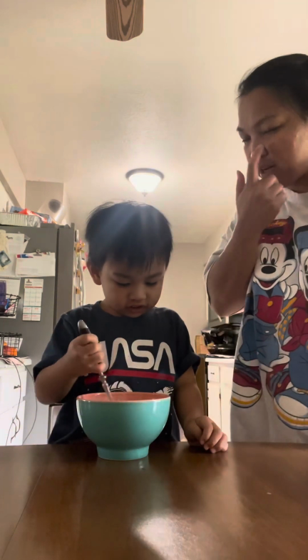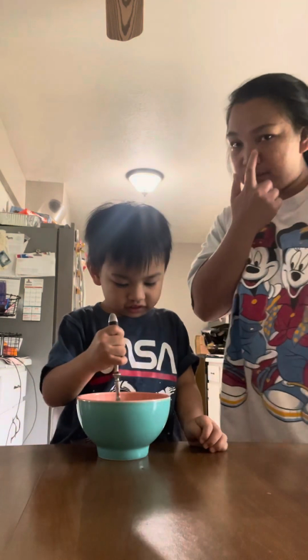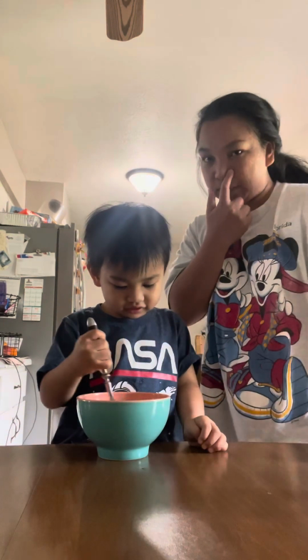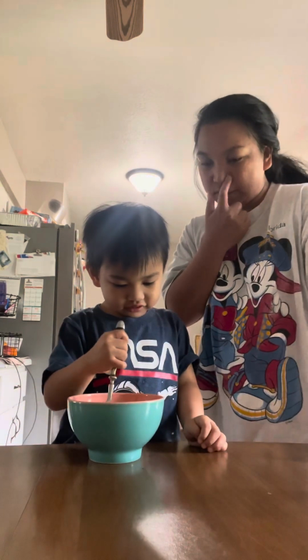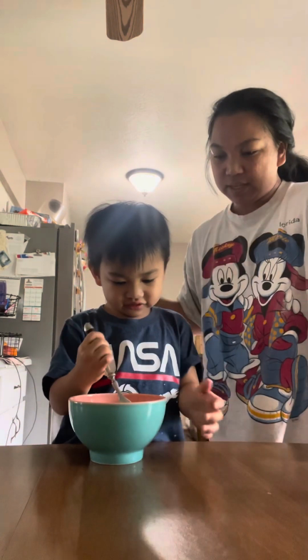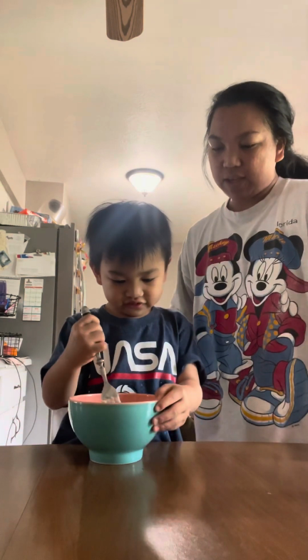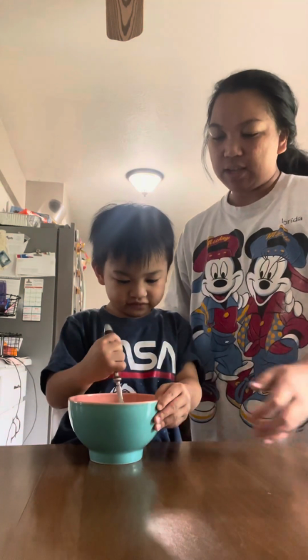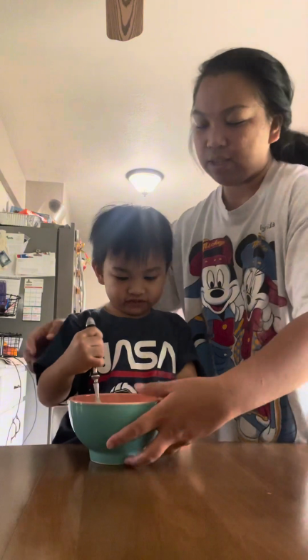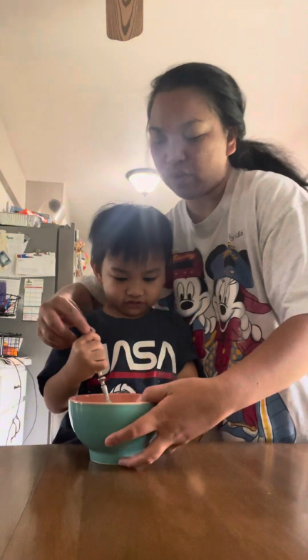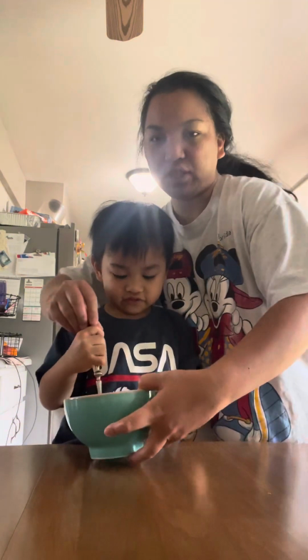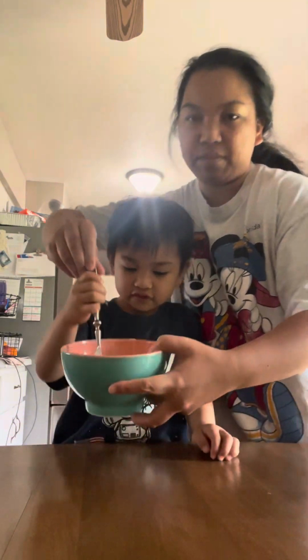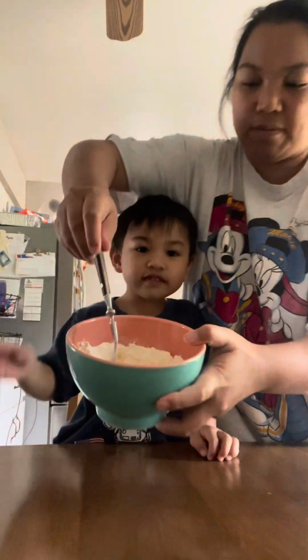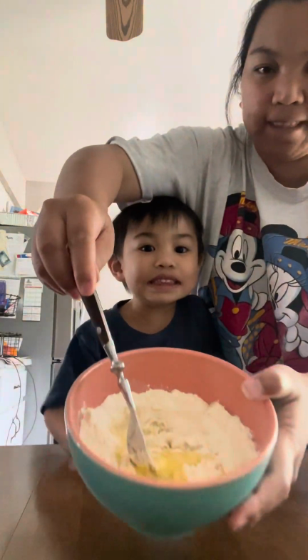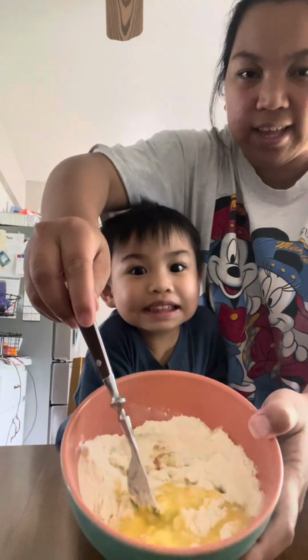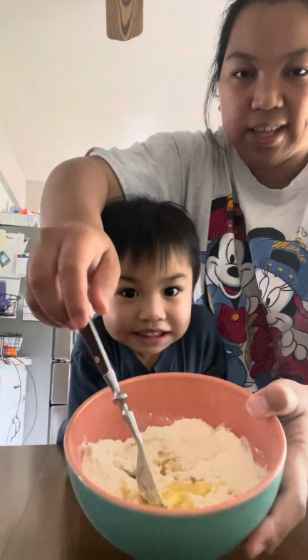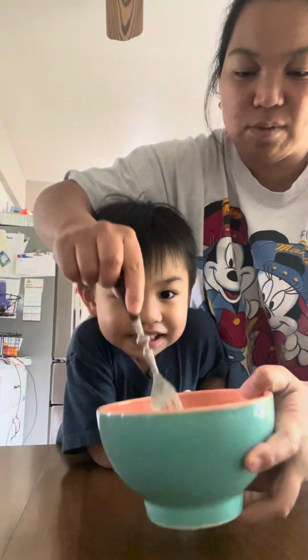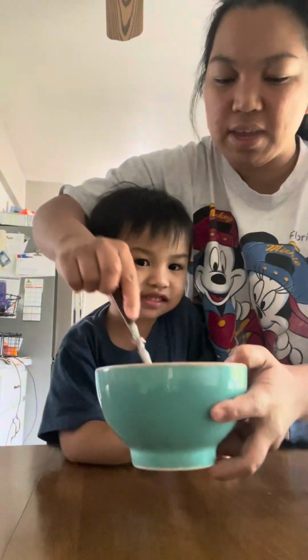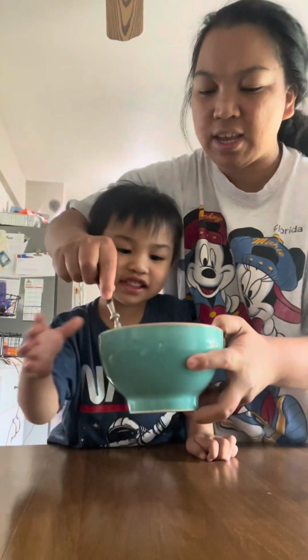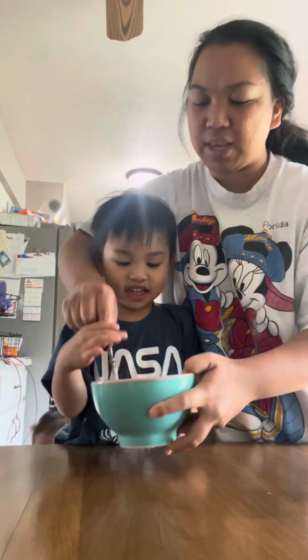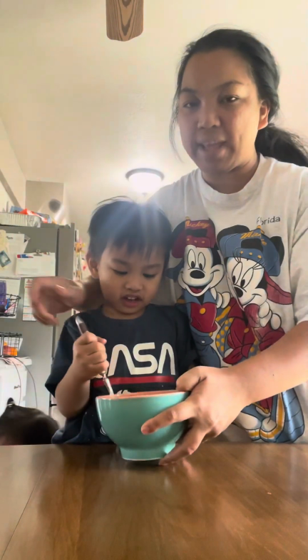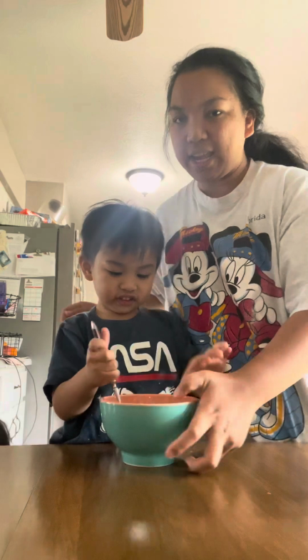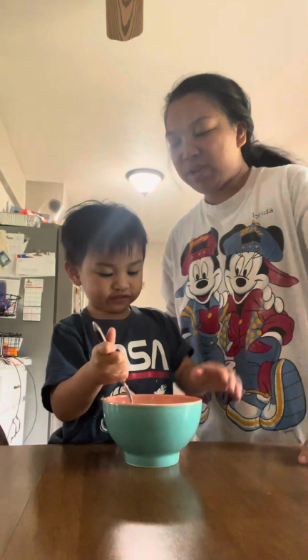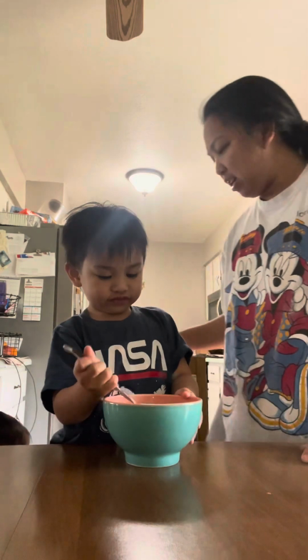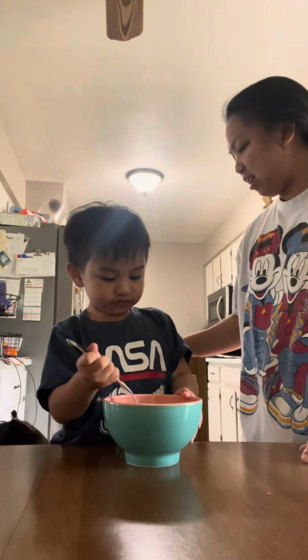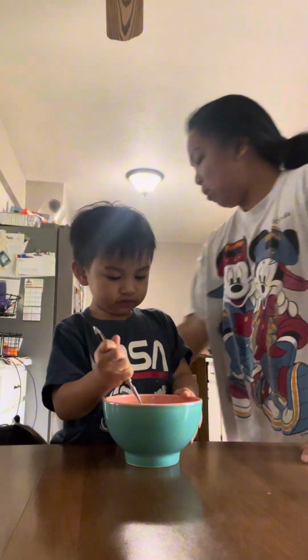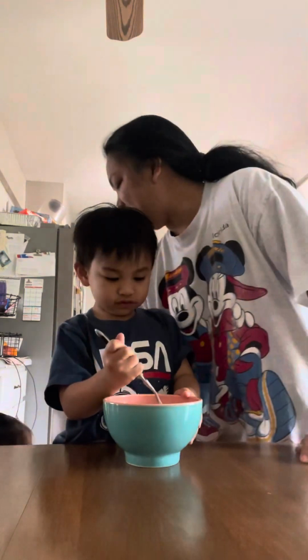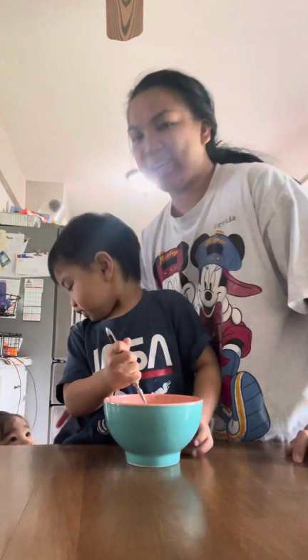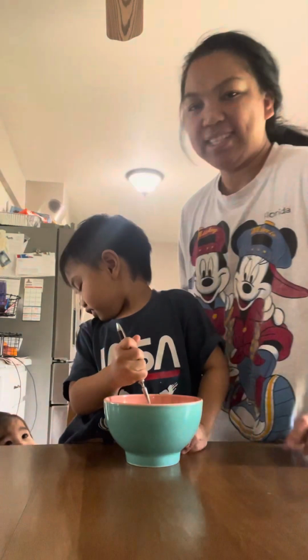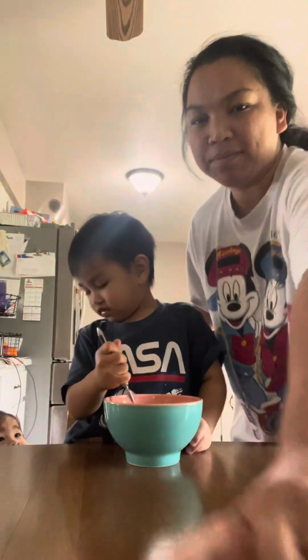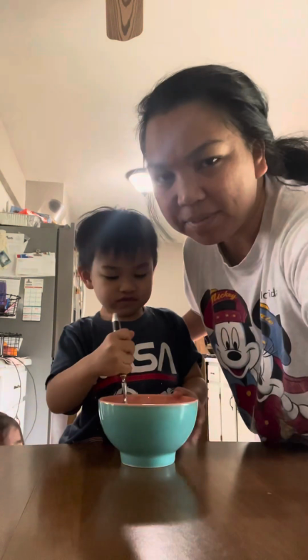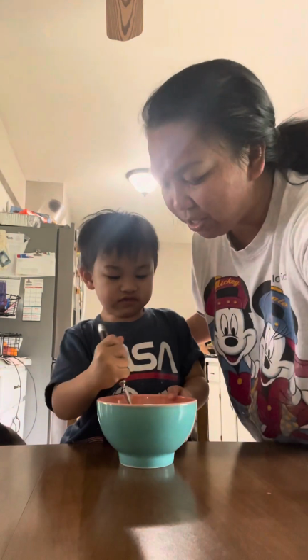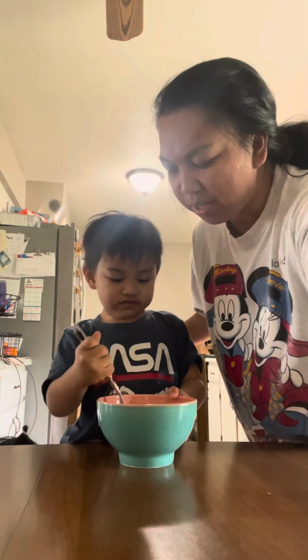Stir it again. Okay, just show them — let's show them. This is what we're making: Miguel's pancake in the morning. Okay, keep stirring, keep stirring please.